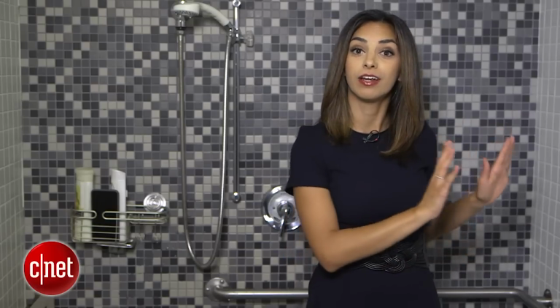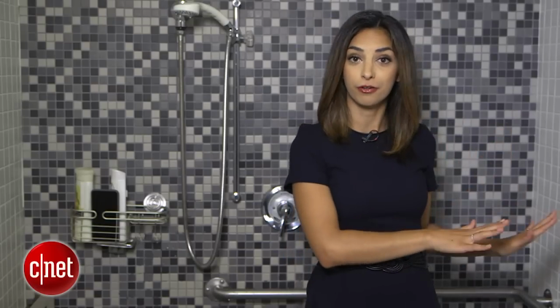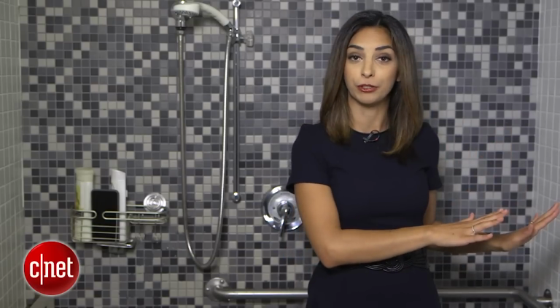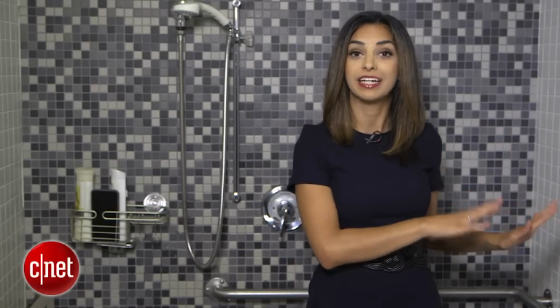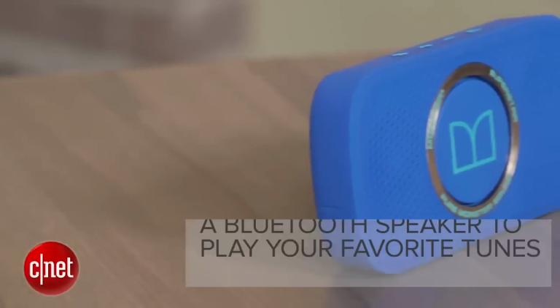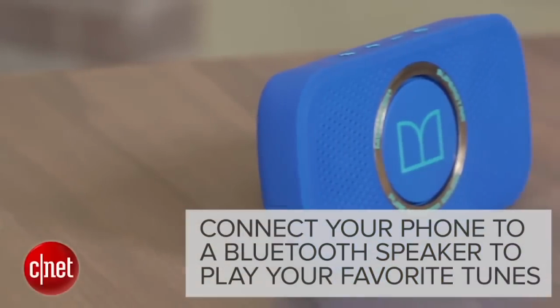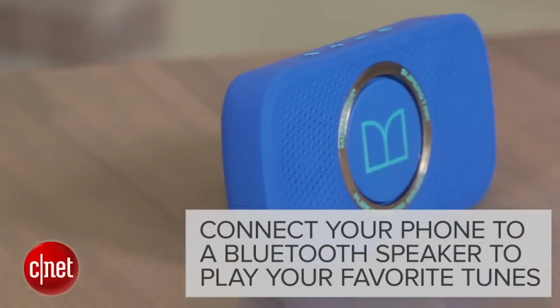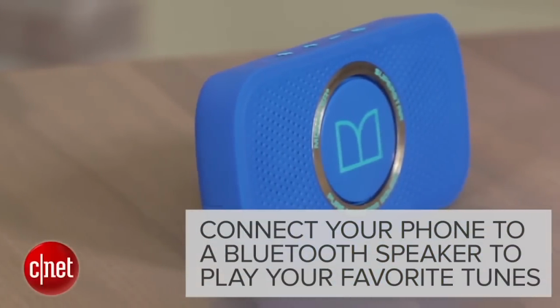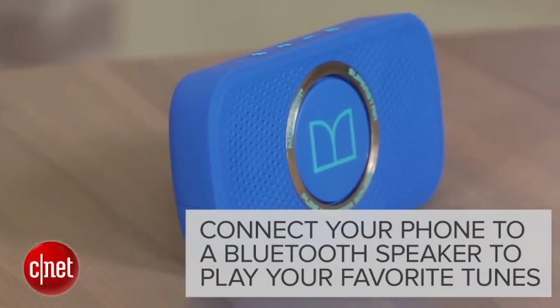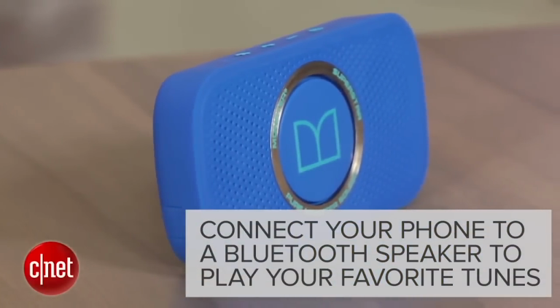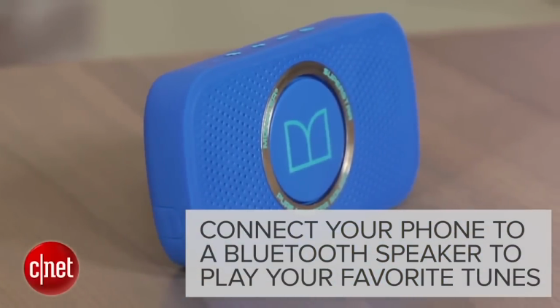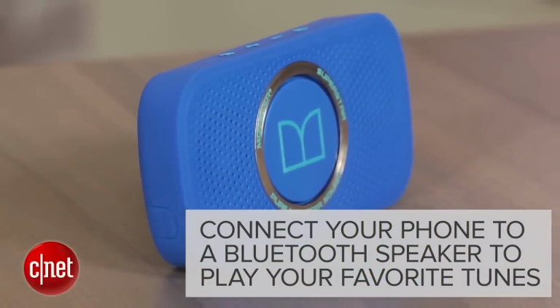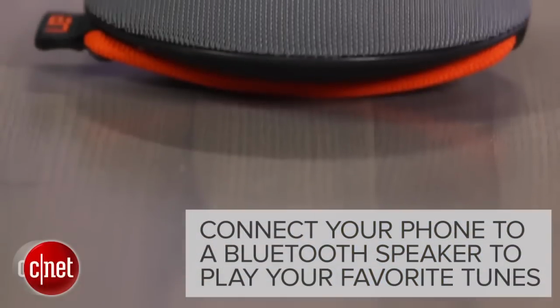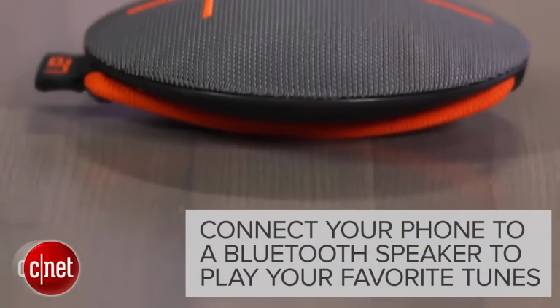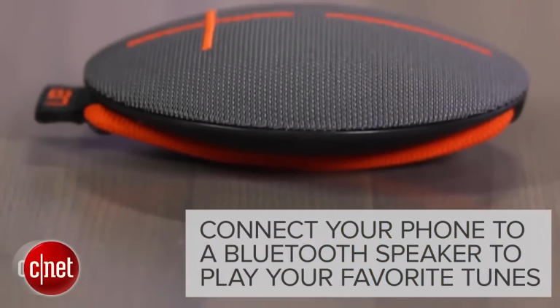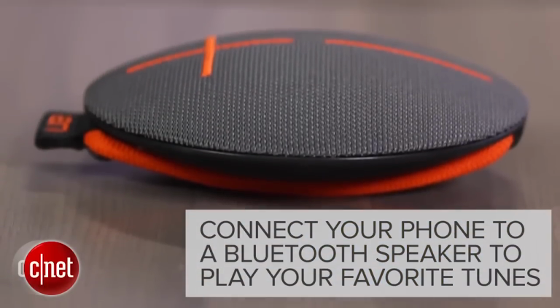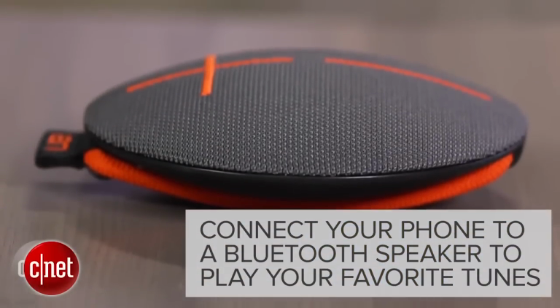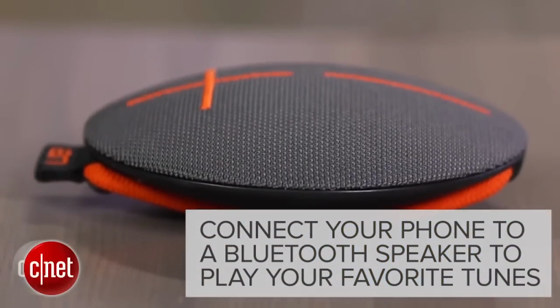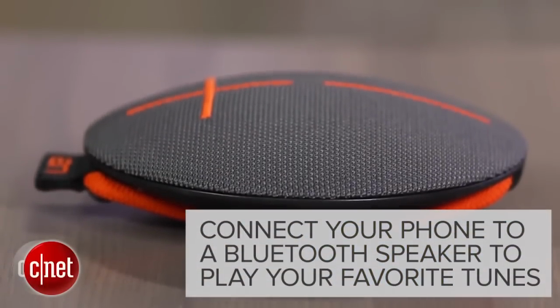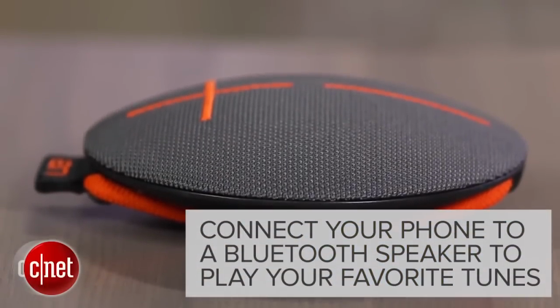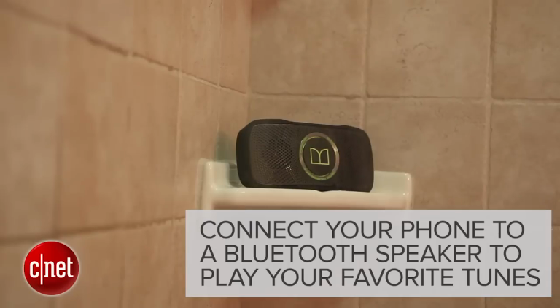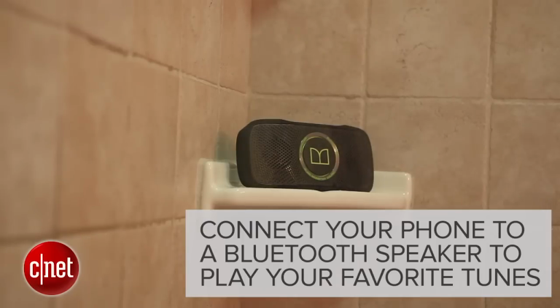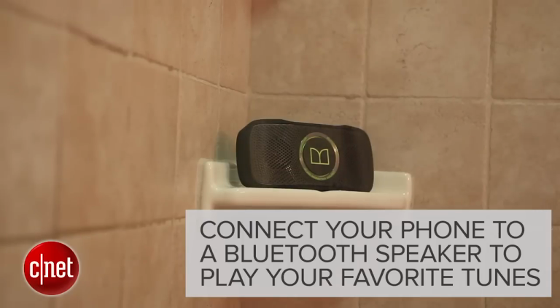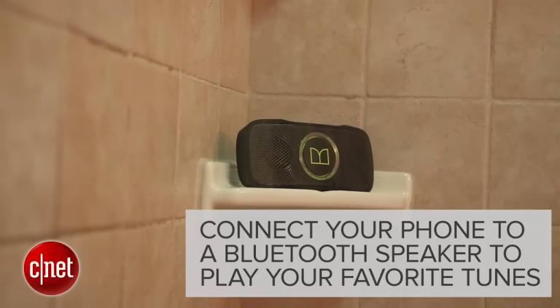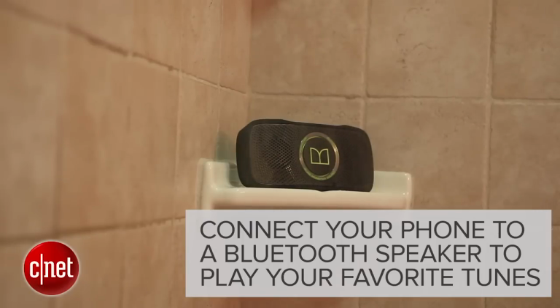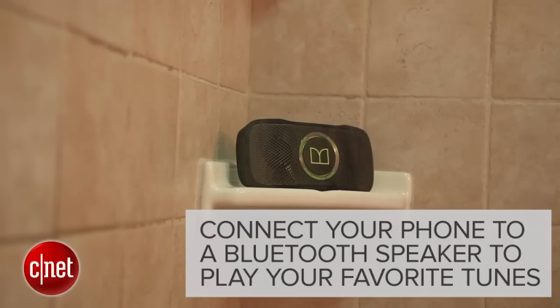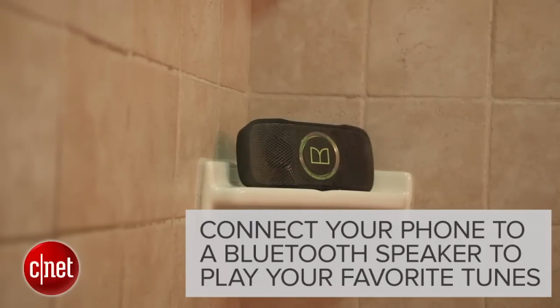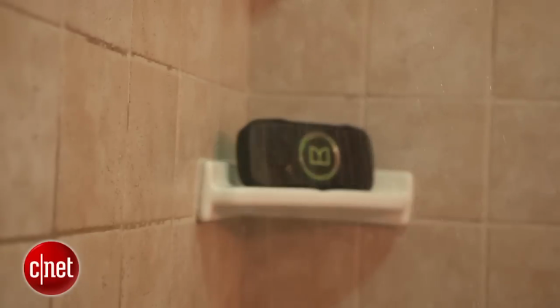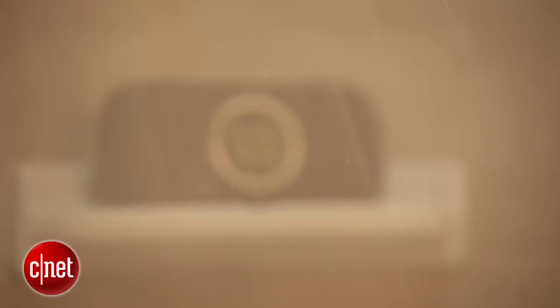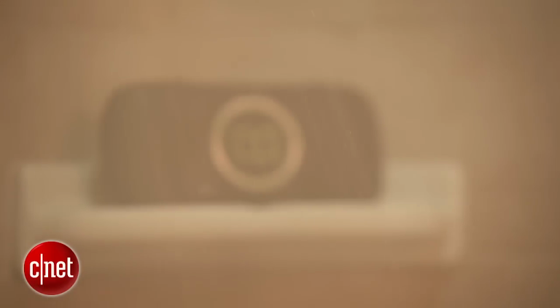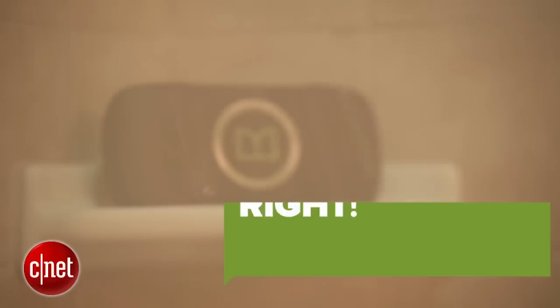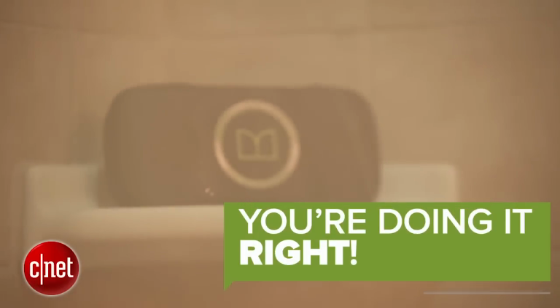The solution is to leave your phone in another room and connect it to a waterproof Bluetooth speaker. Then take that into the bathroom so you can enjoy your favorite tunes. And now you're doing it right.